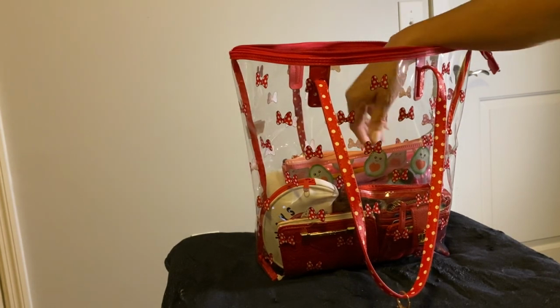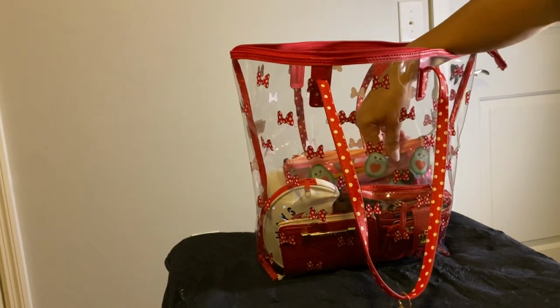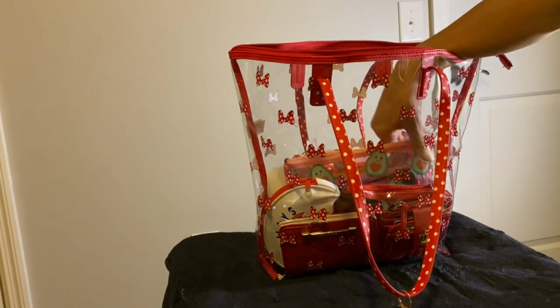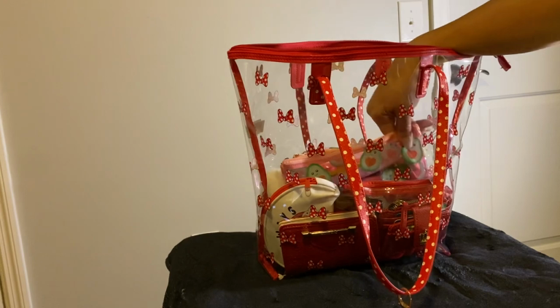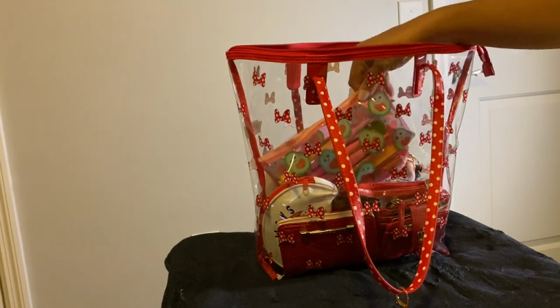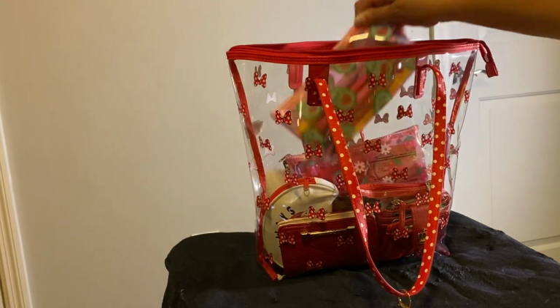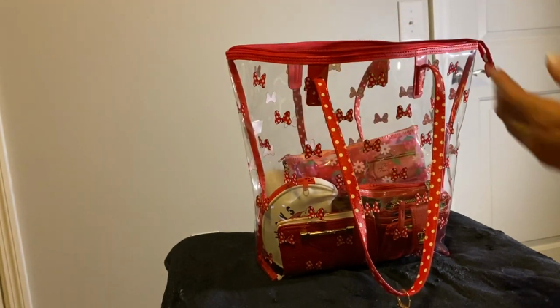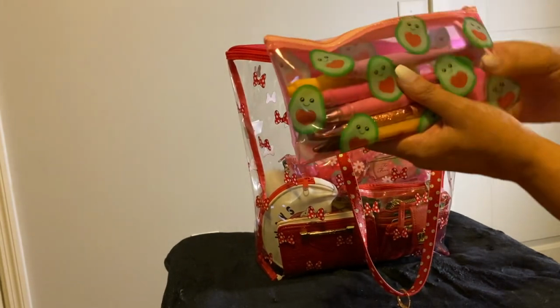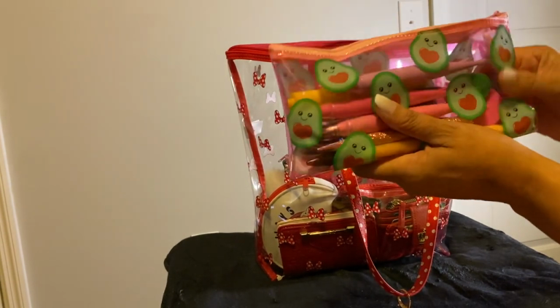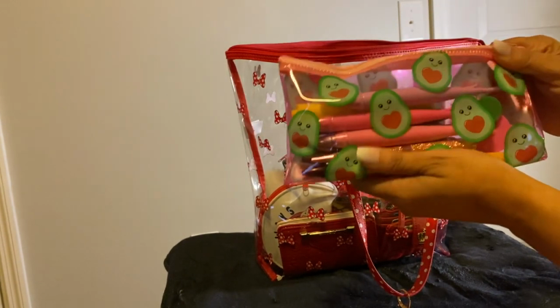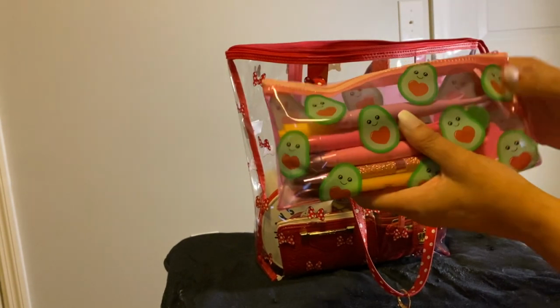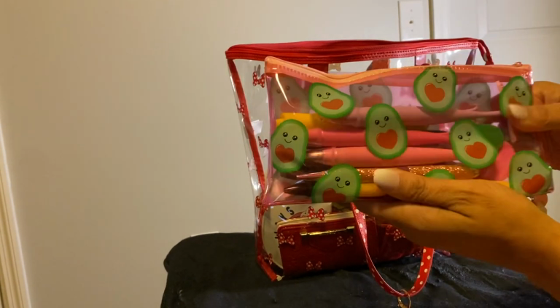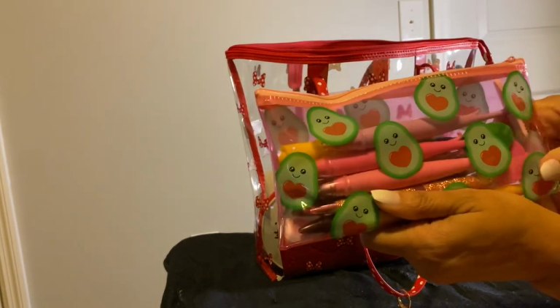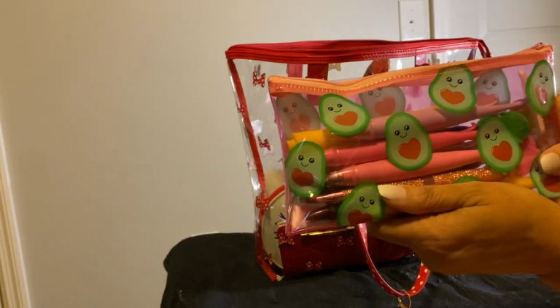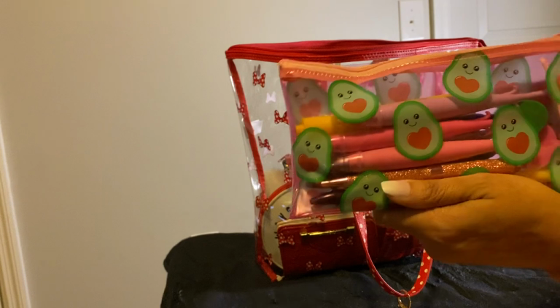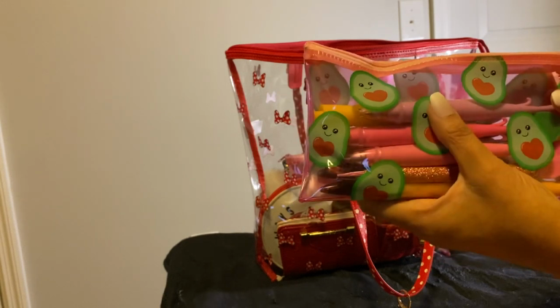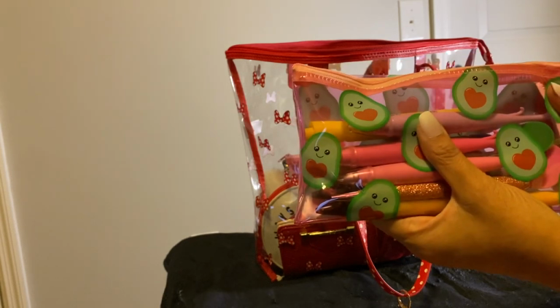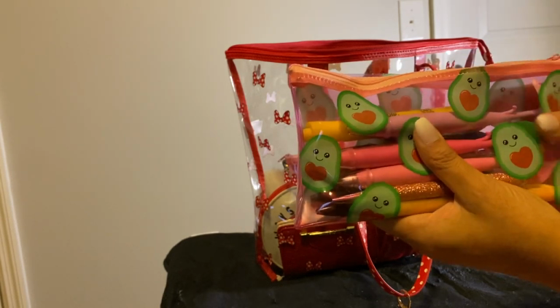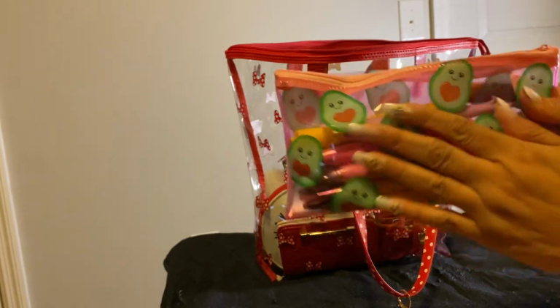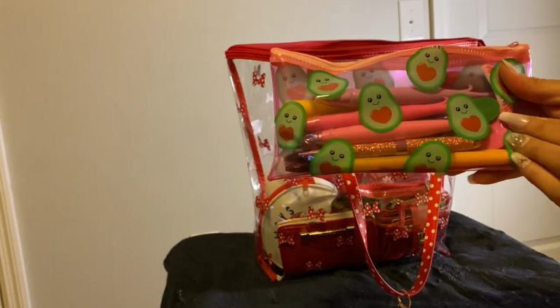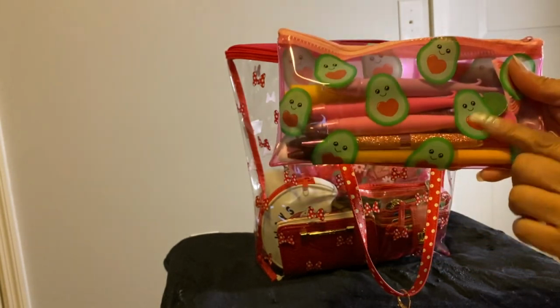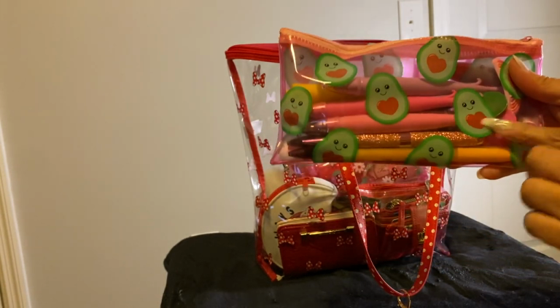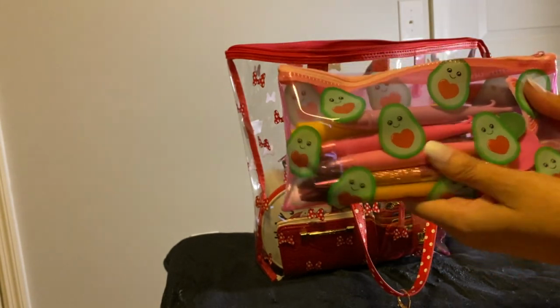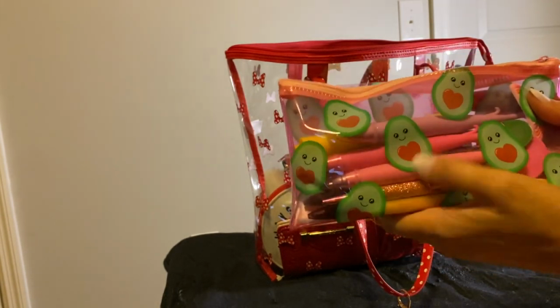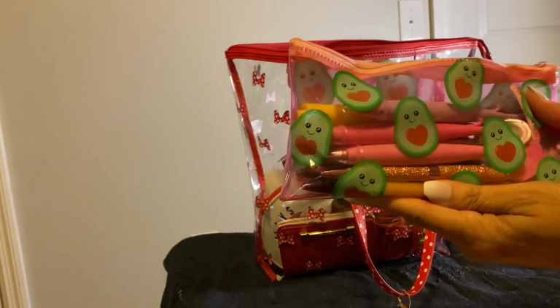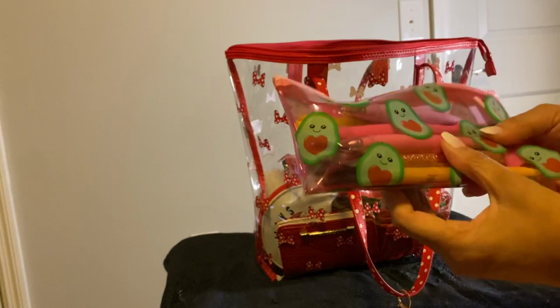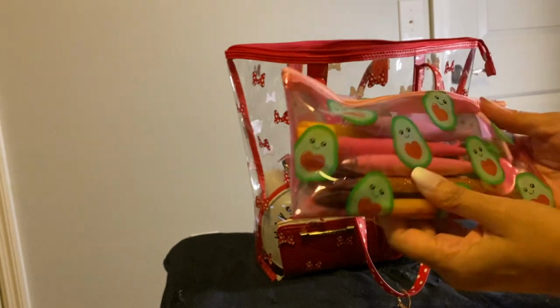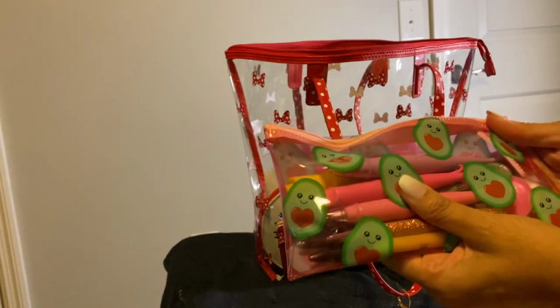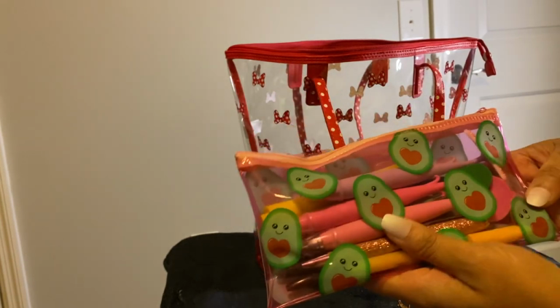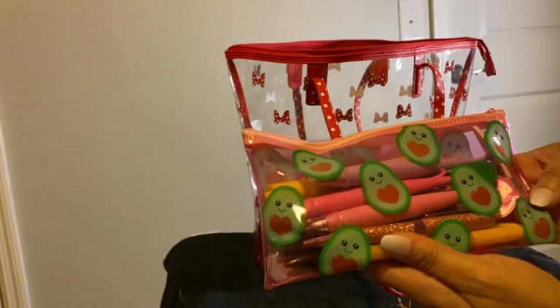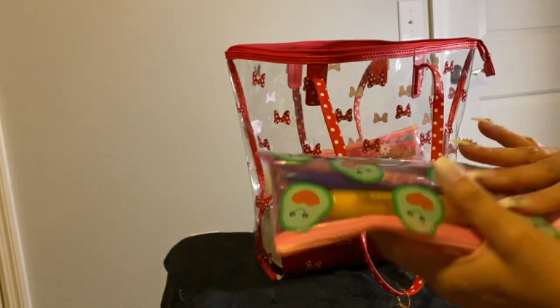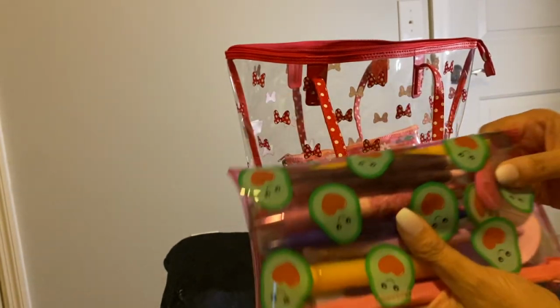Next, I'm just going to start pulling things out. This is my little avocado pencil case that you've seen in the other video. I did keep this in there since I had the little red heart in the avocado. I just got my pins in there. That's it.